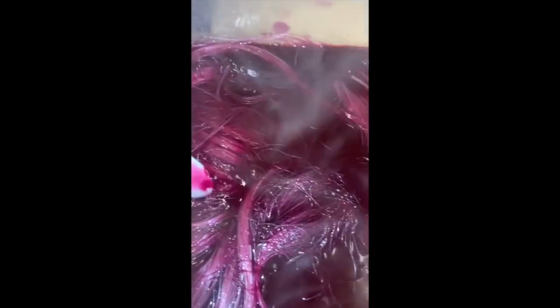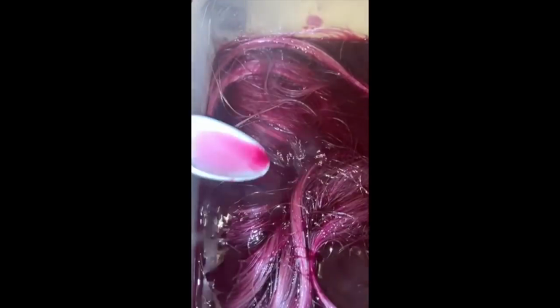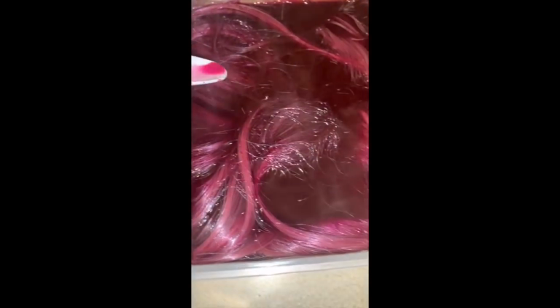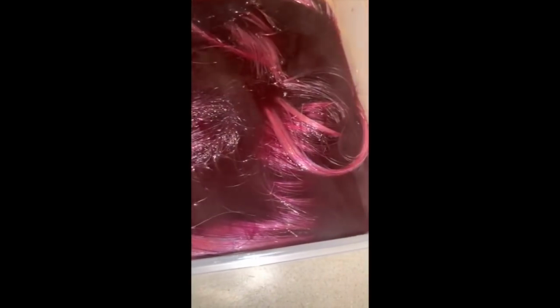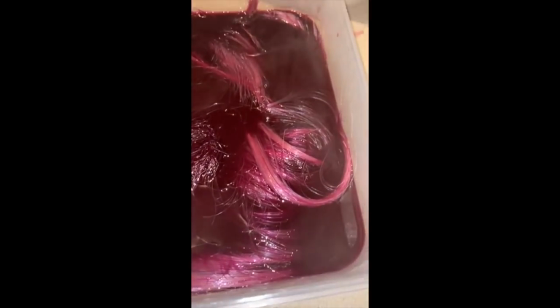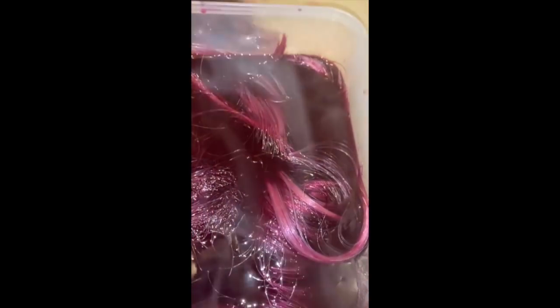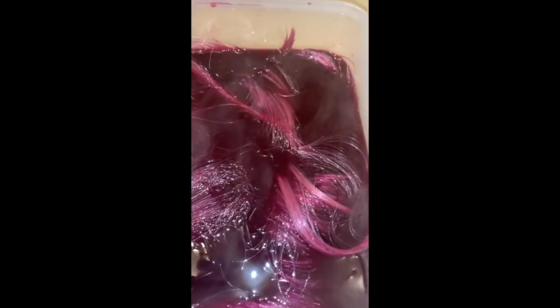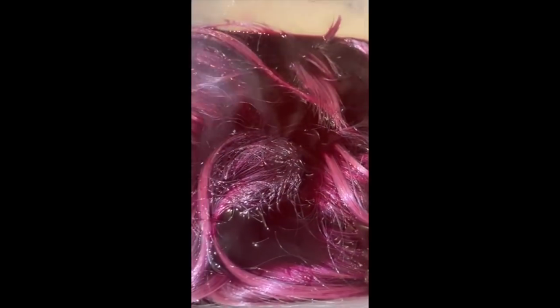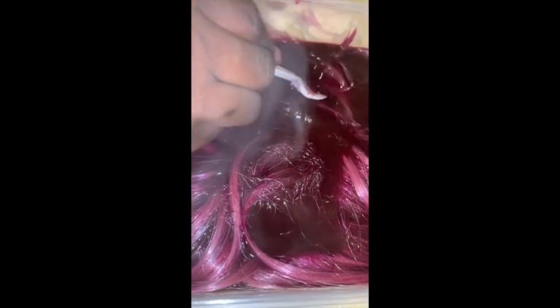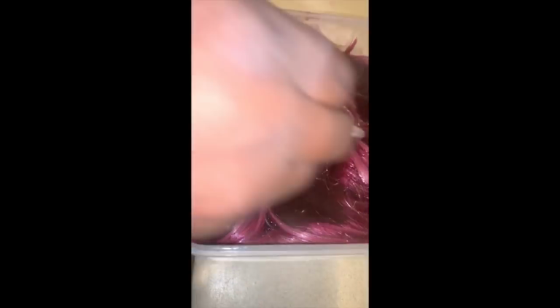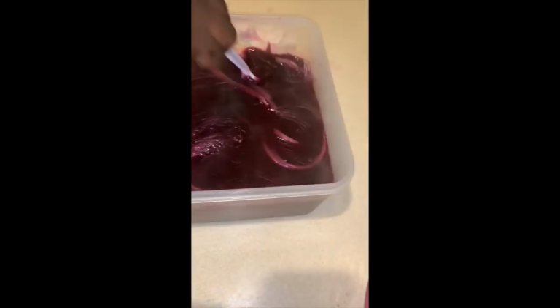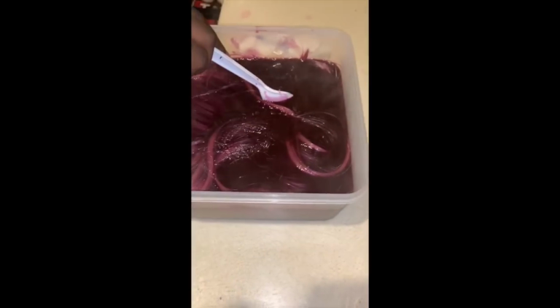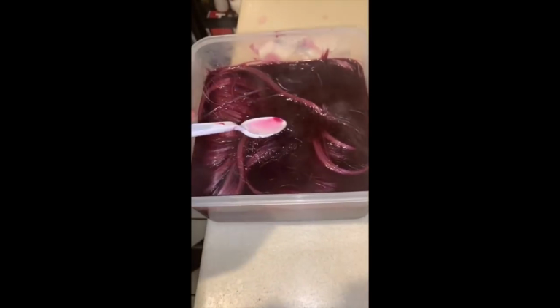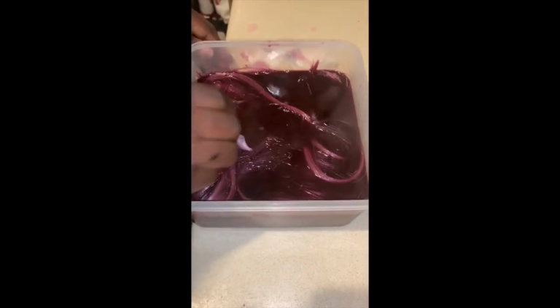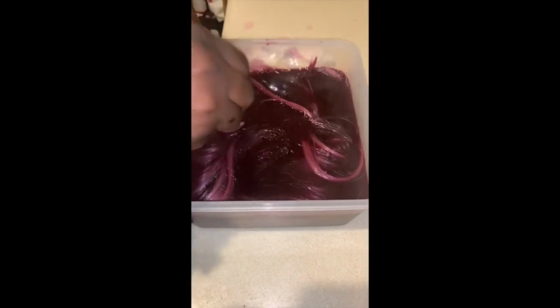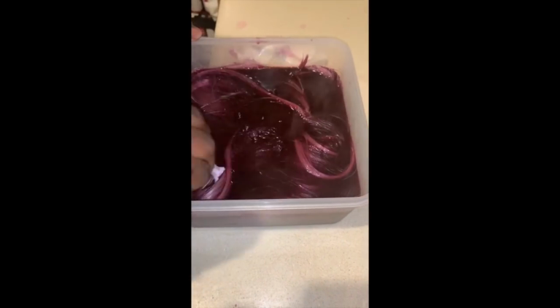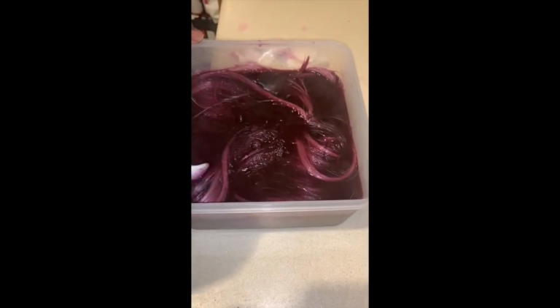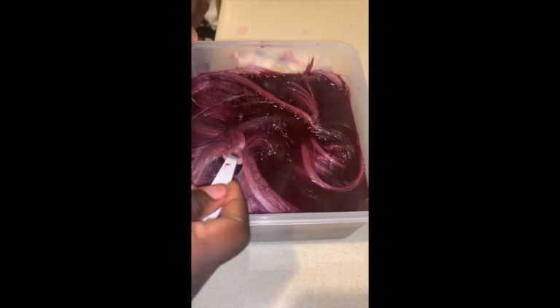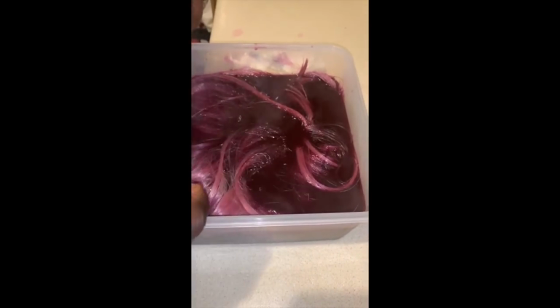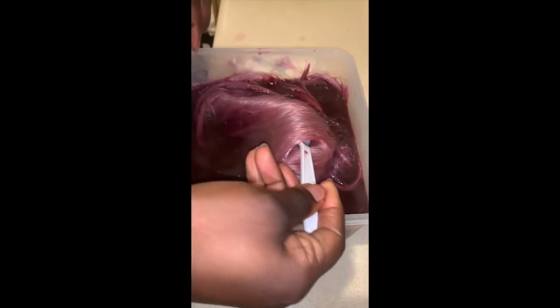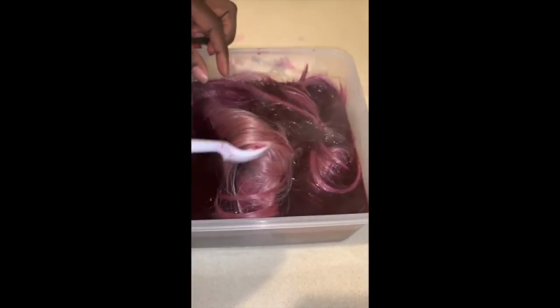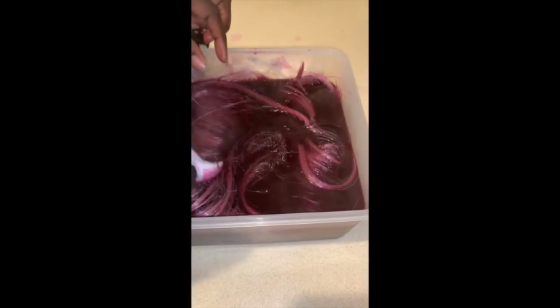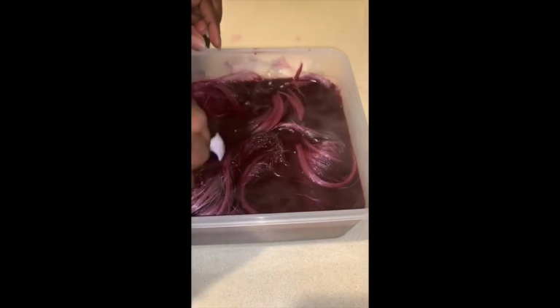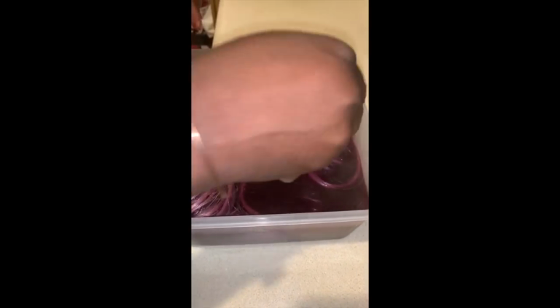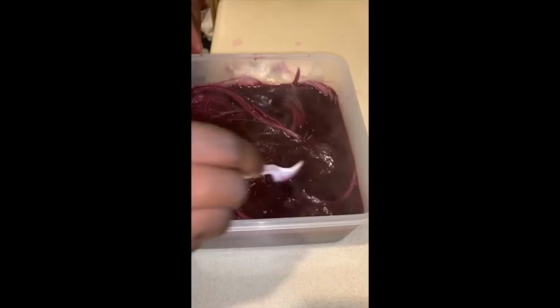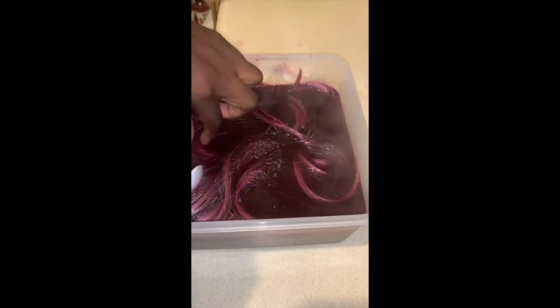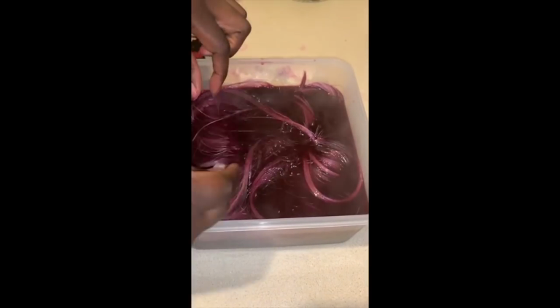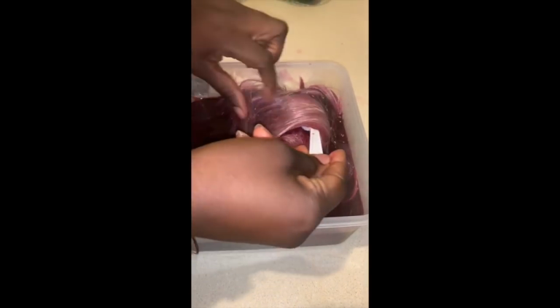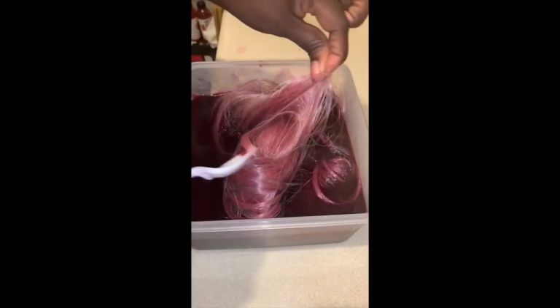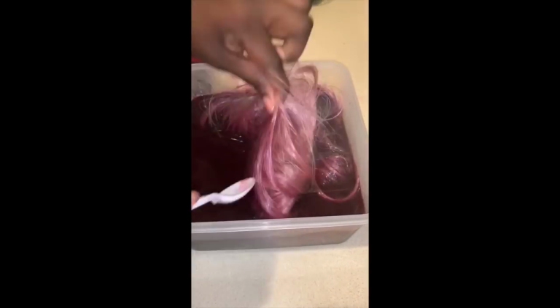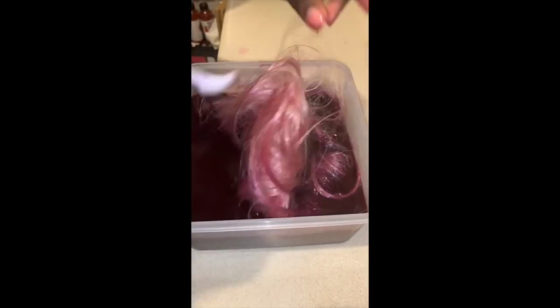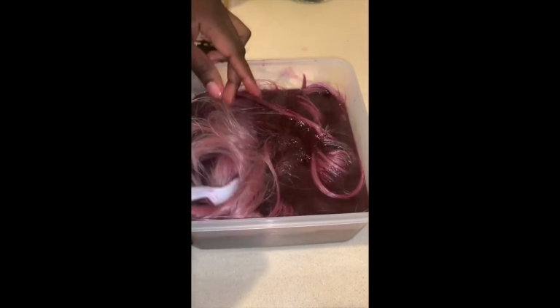Please make sure that you wear gloves when you do this, because I did not put my gloves on and this dye was on my hands for like three days.